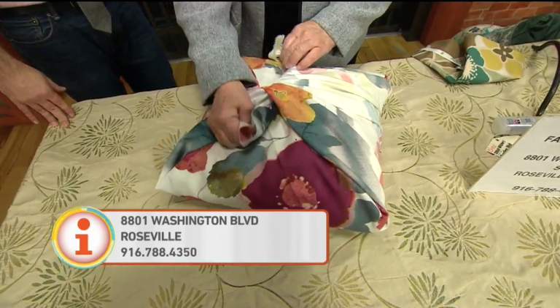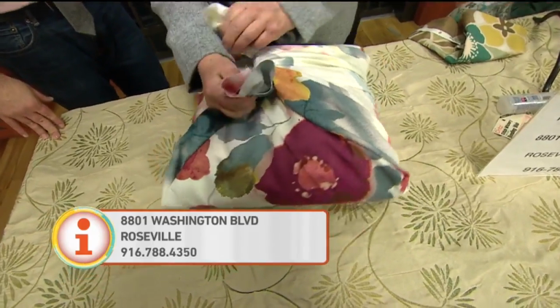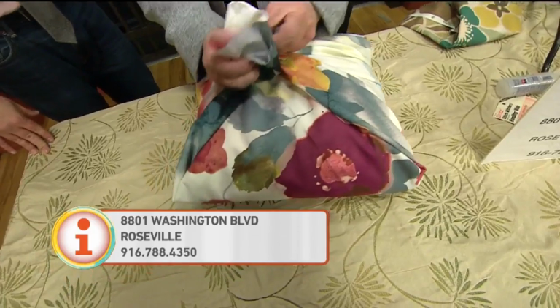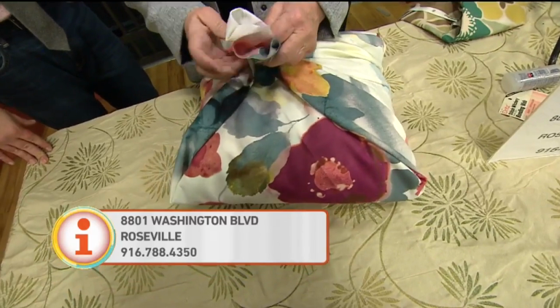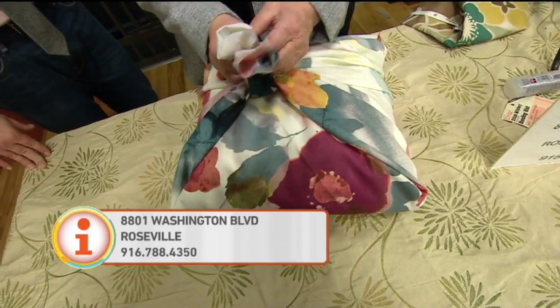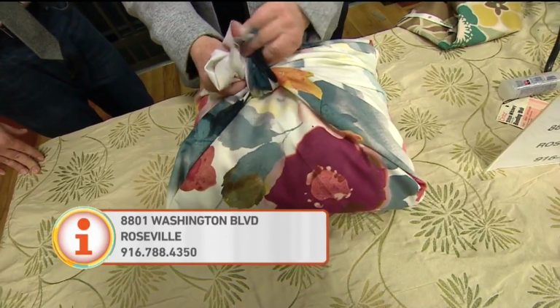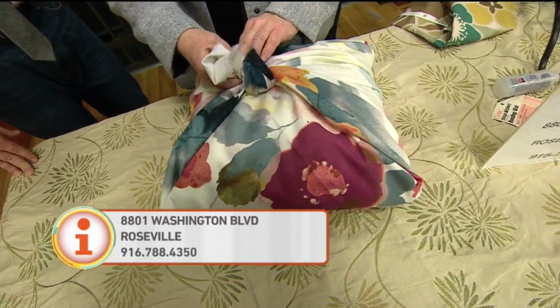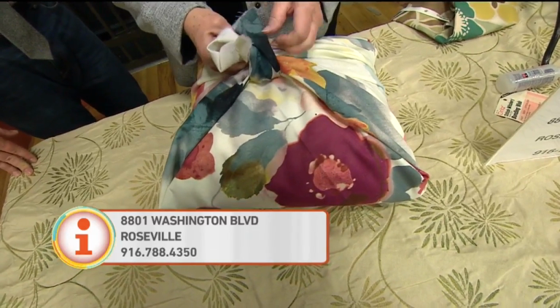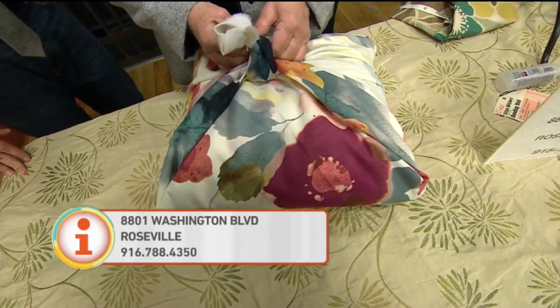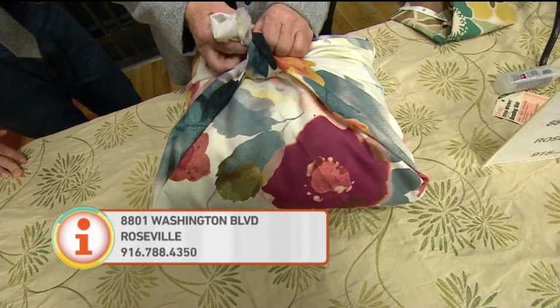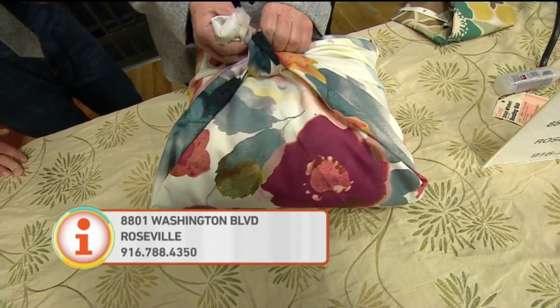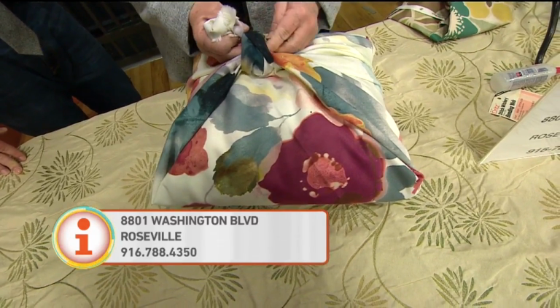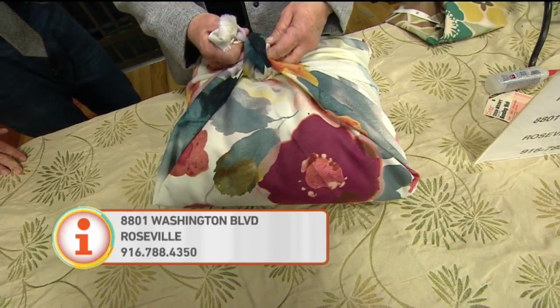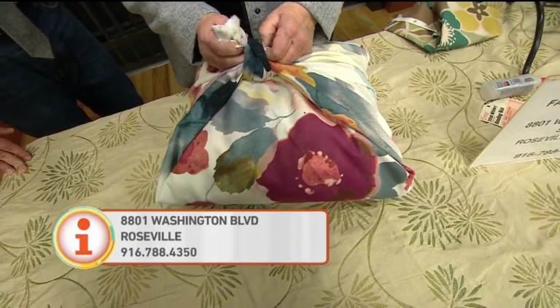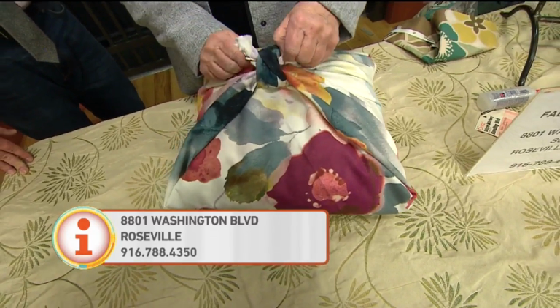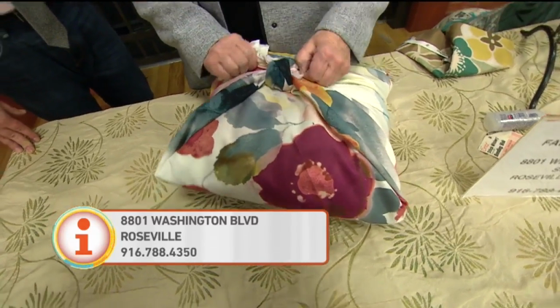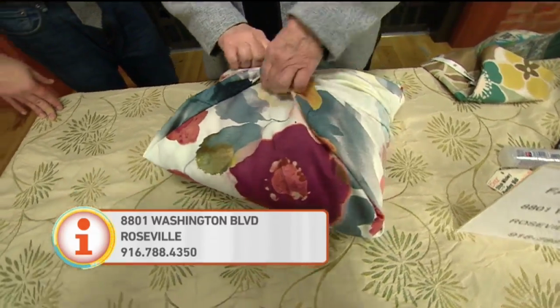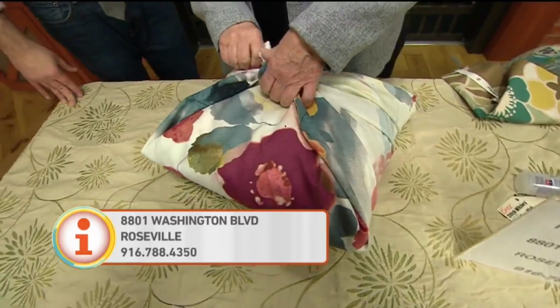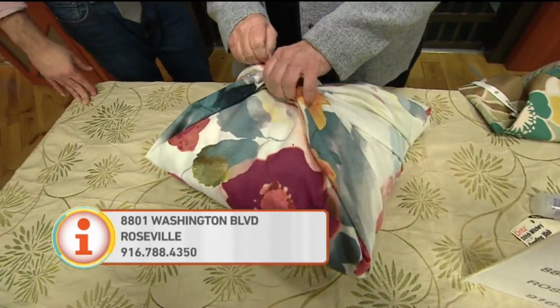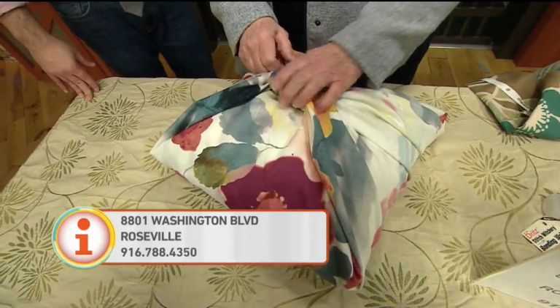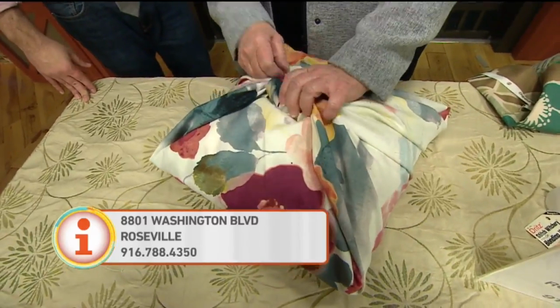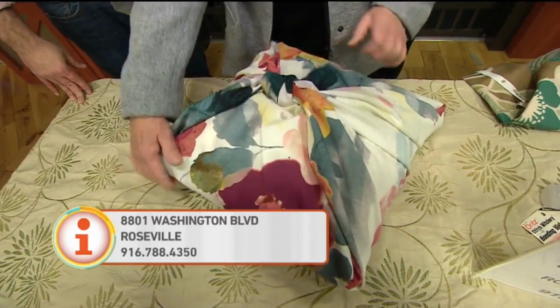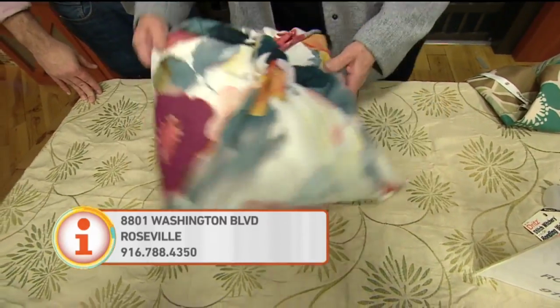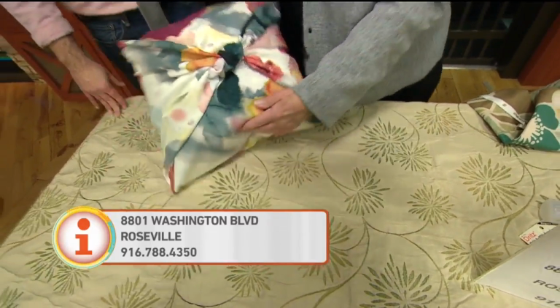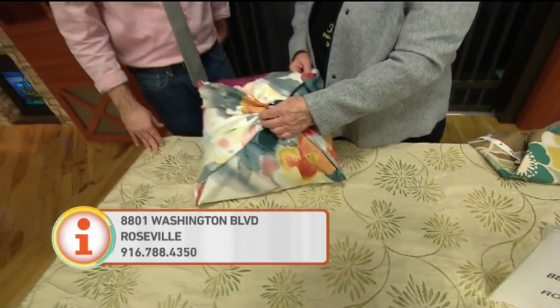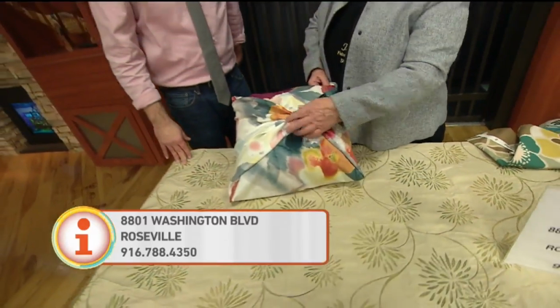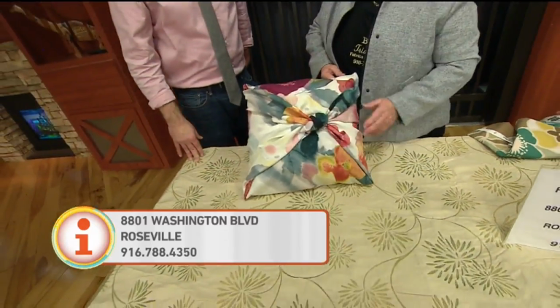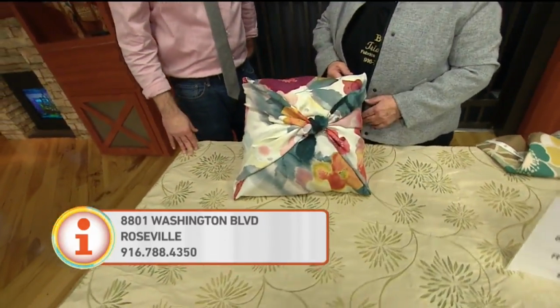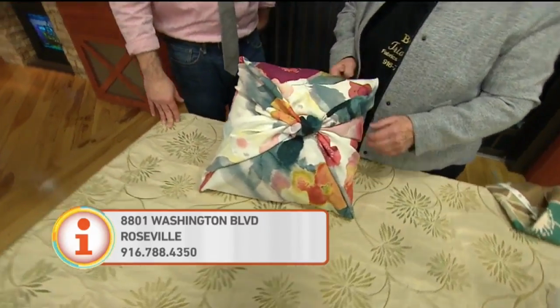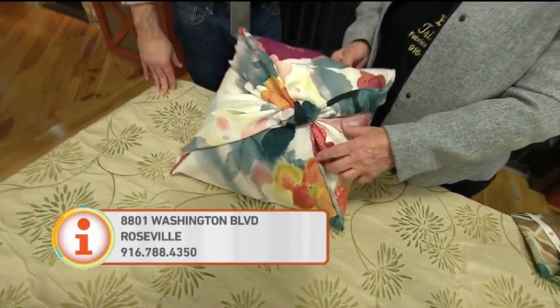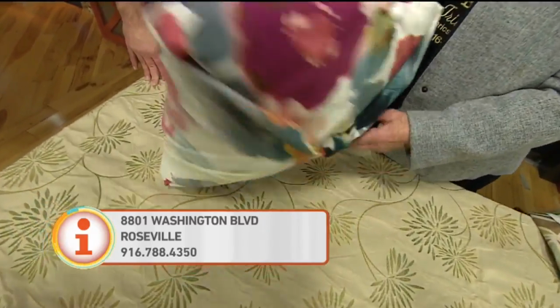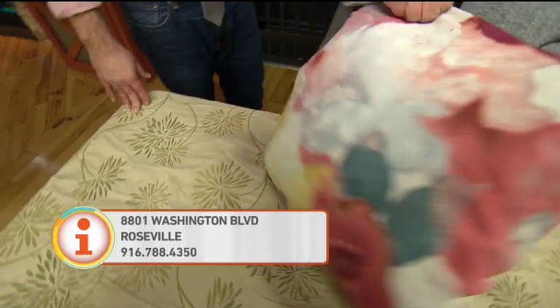You don't have to sew or anything. You don't have to finish the edges because none of them are showing. The square knot is right over left, then left over right. Tuck in the ends and you have a decorative, brighter pillow.